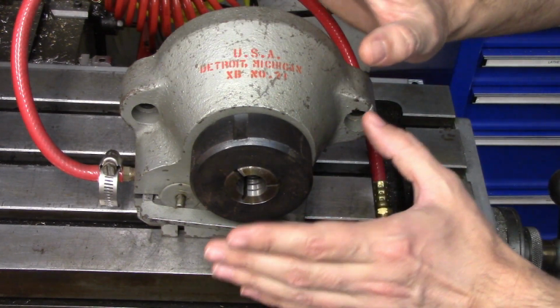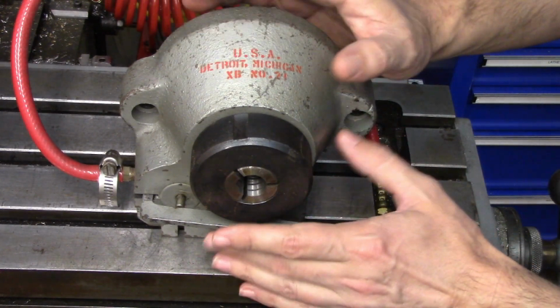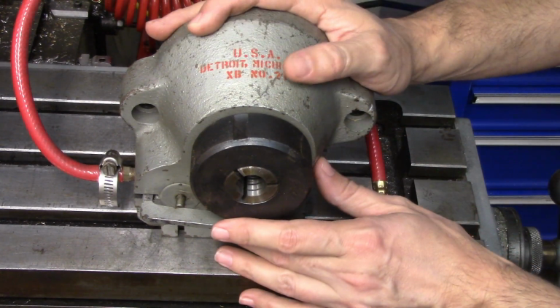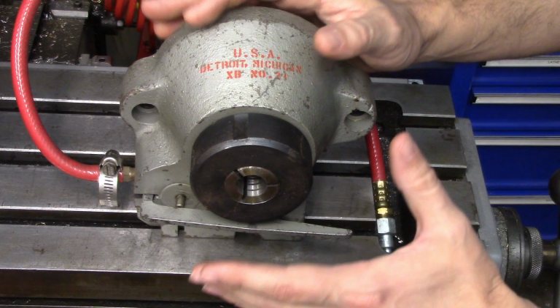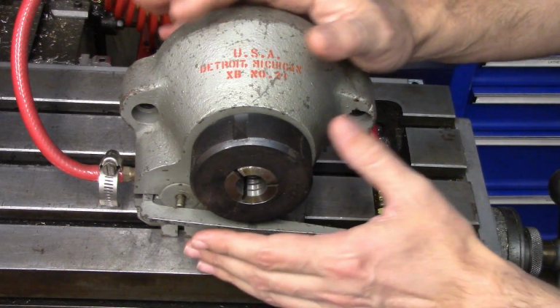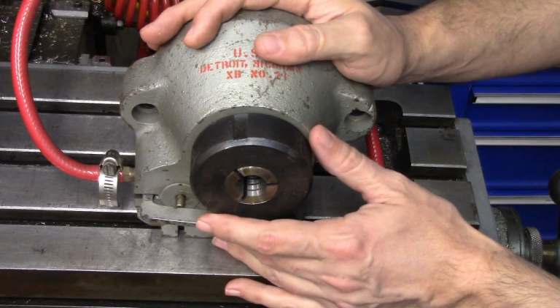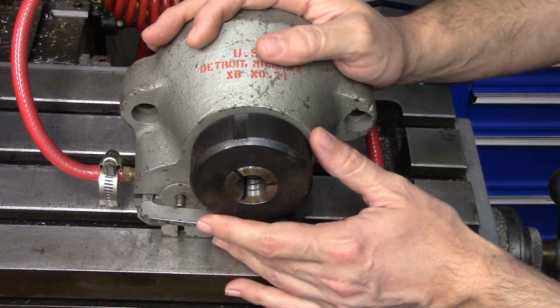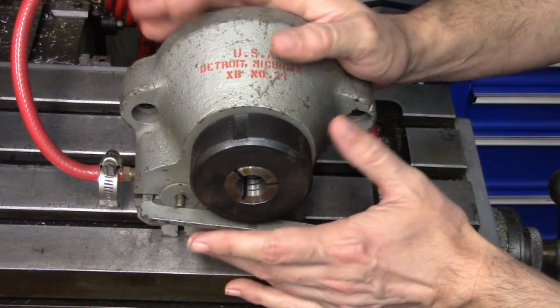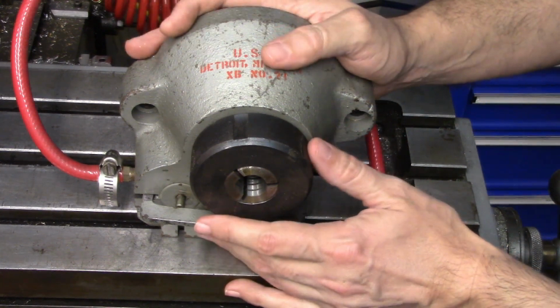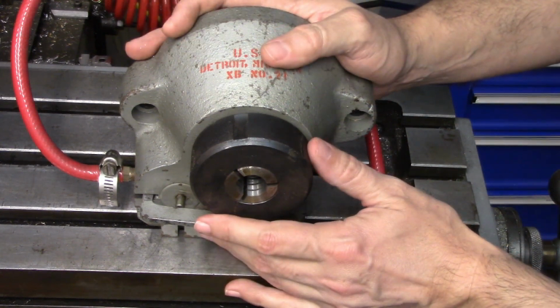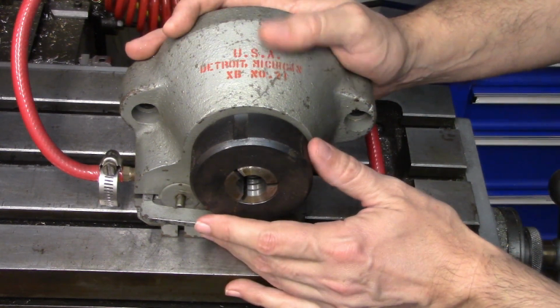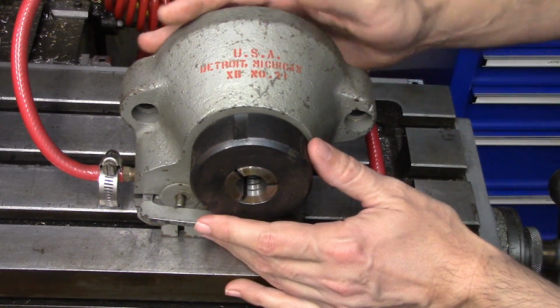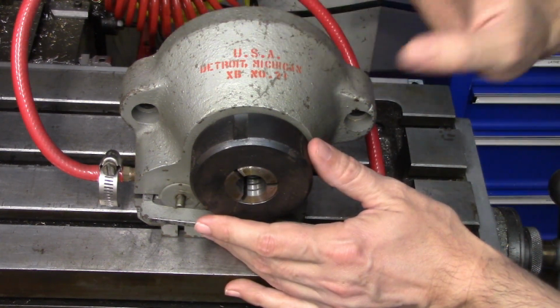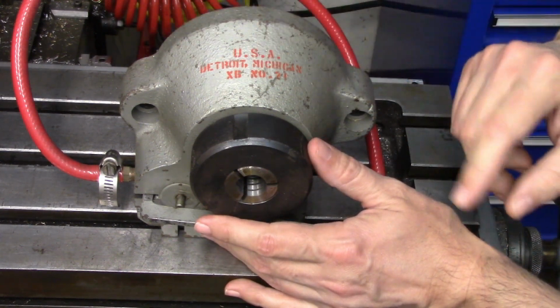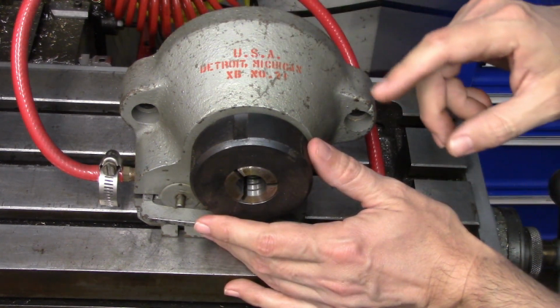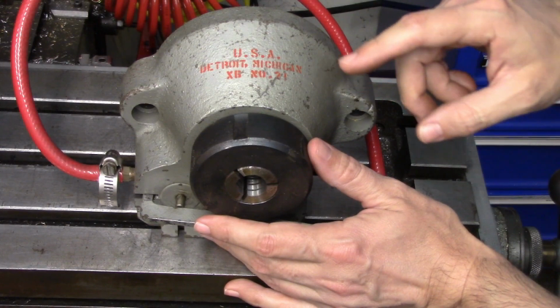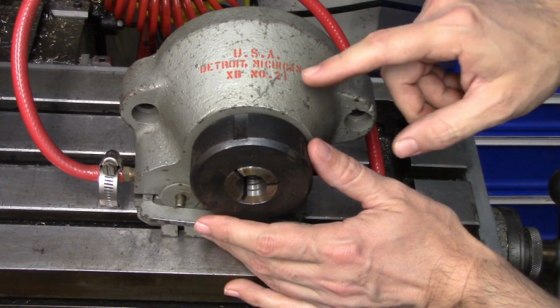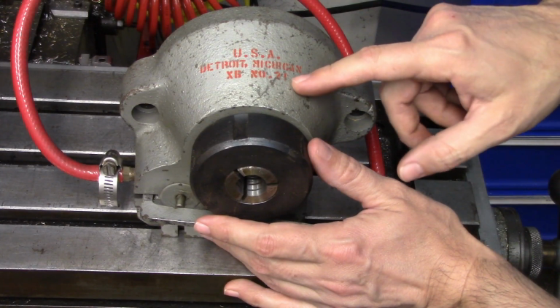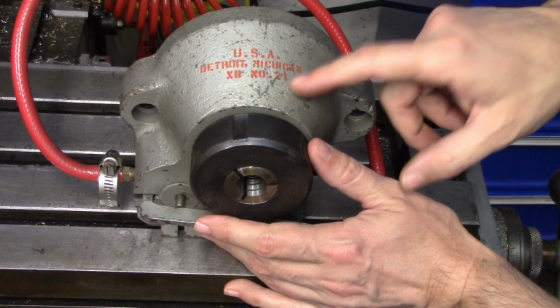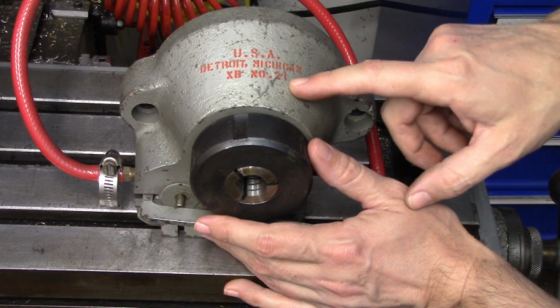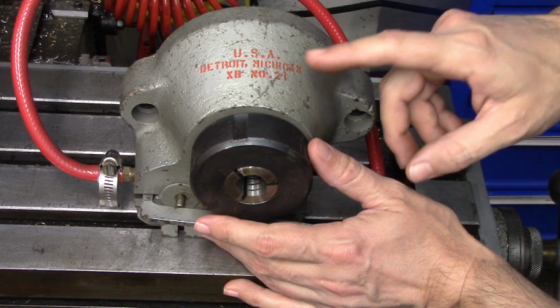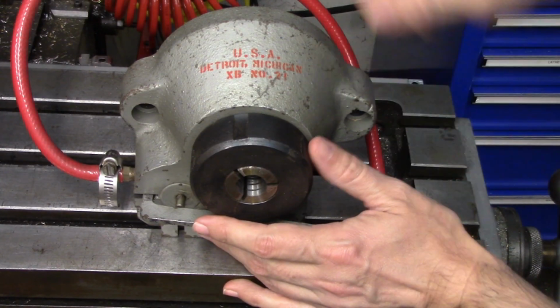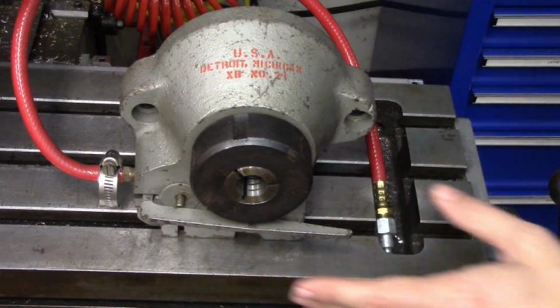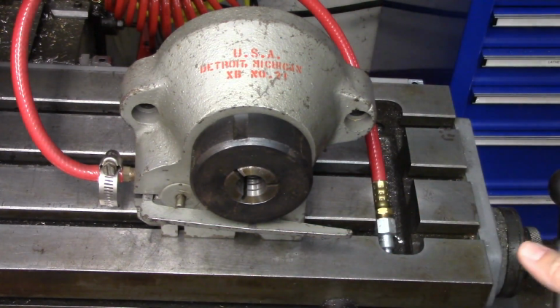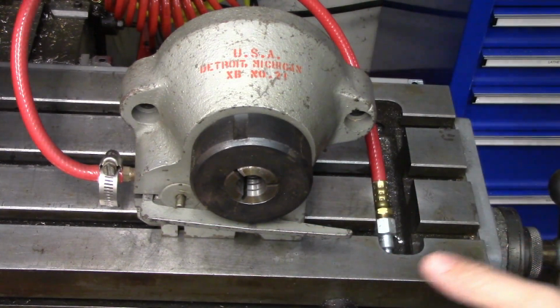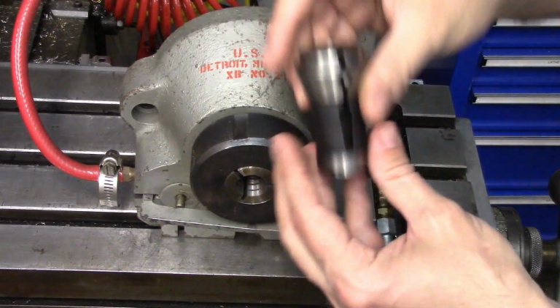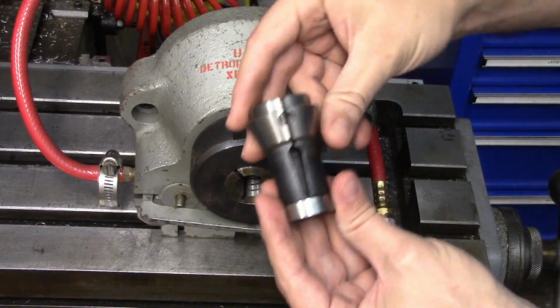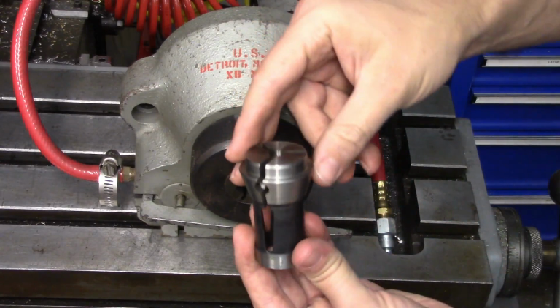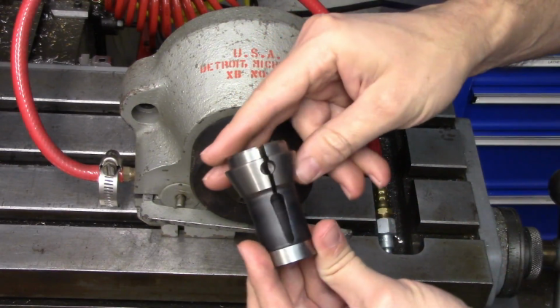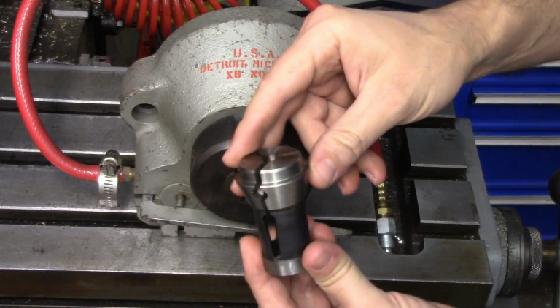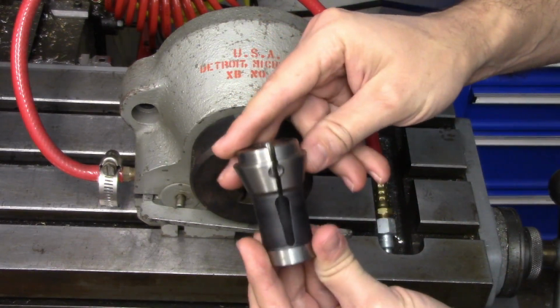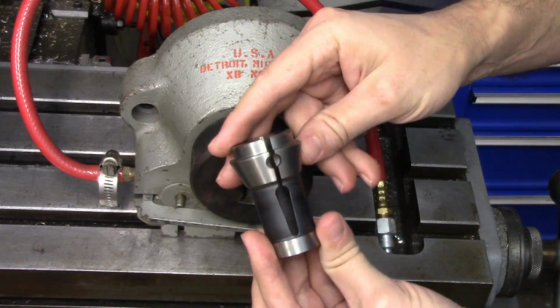At first I thought it was some kind of pneumatic 5C indexer. In fact, it actually takes a Brown and Sharp 21 collet, which is a type of screw machine collet. And I have one right here — obviously not a 5C.